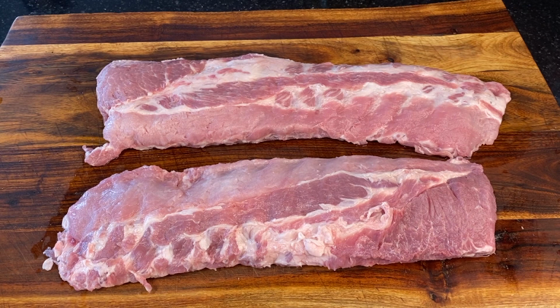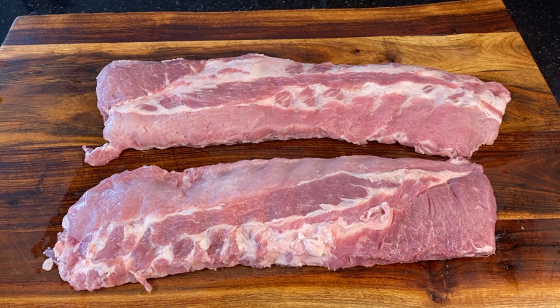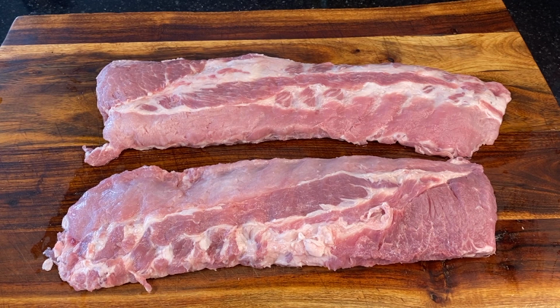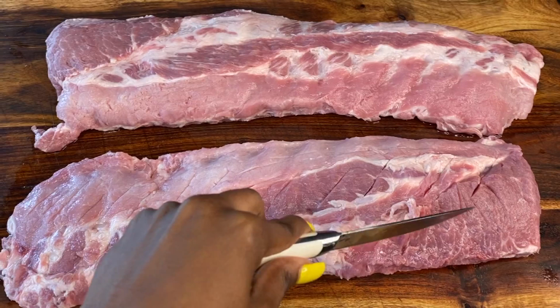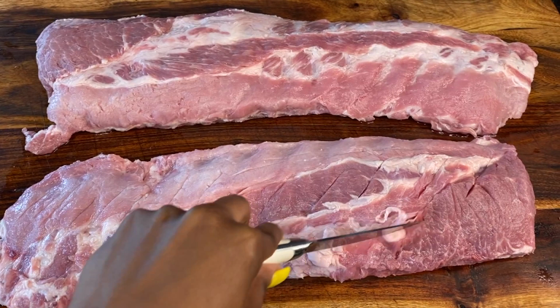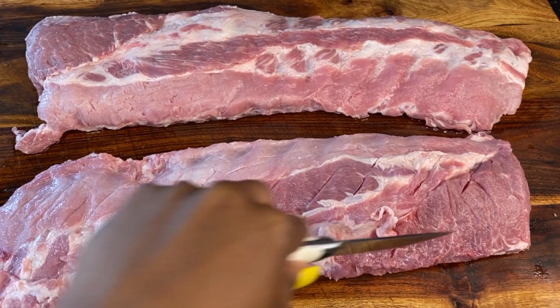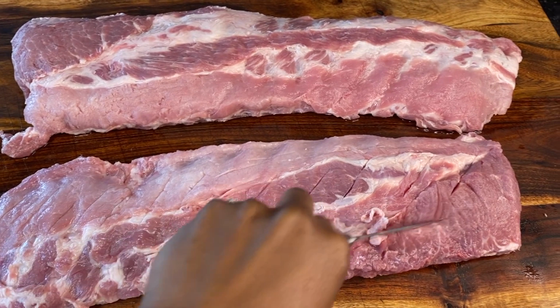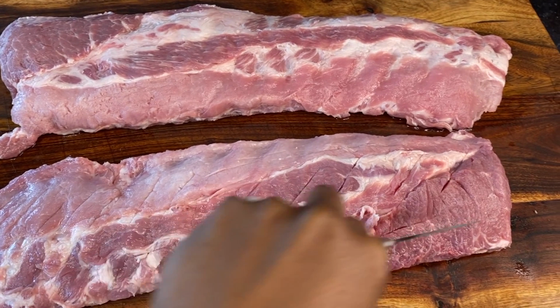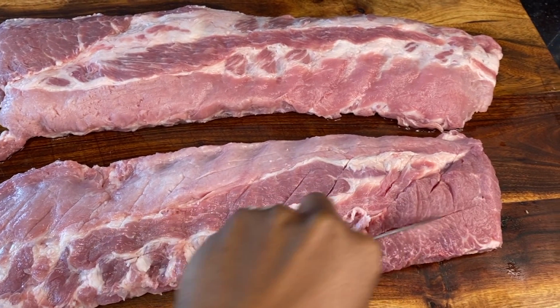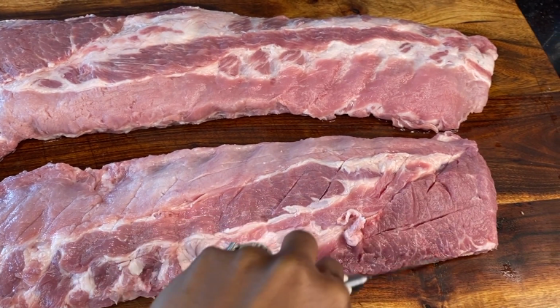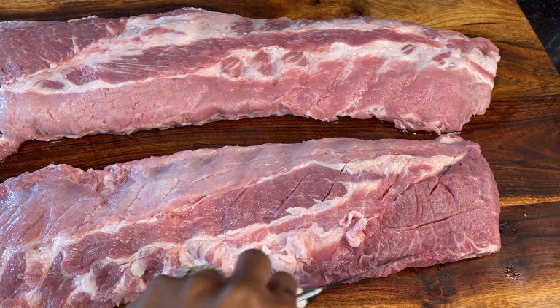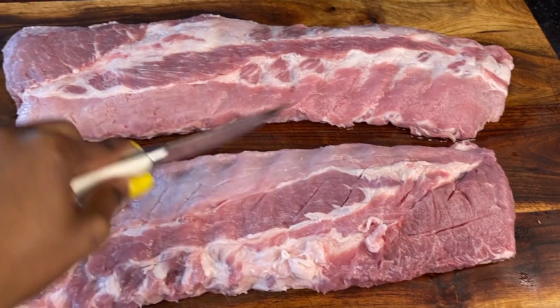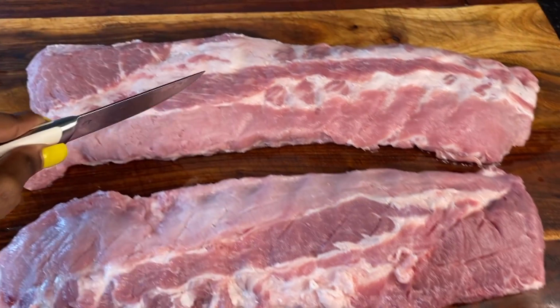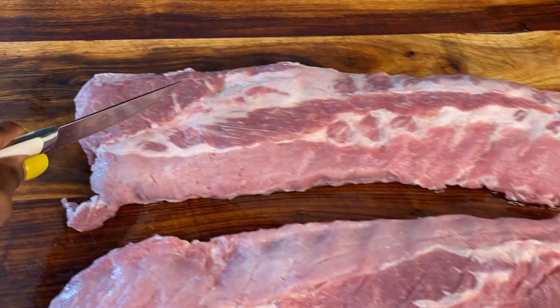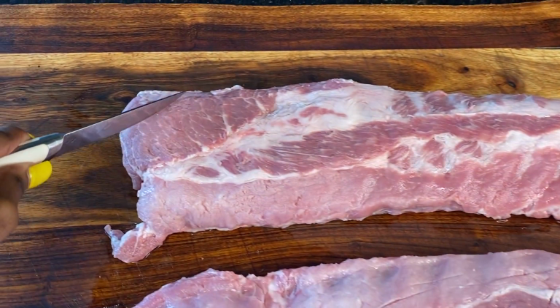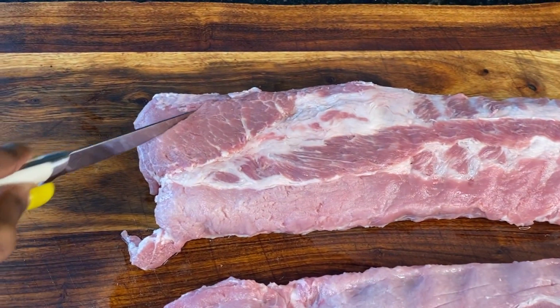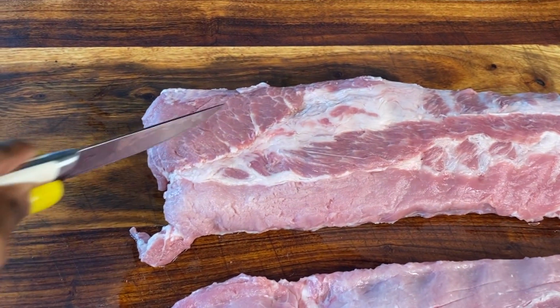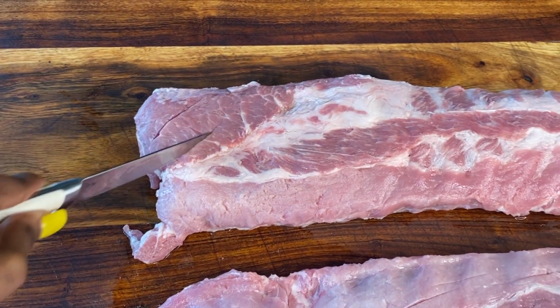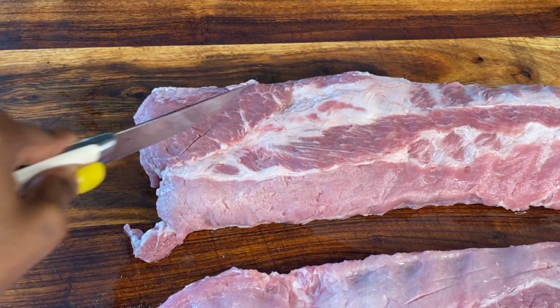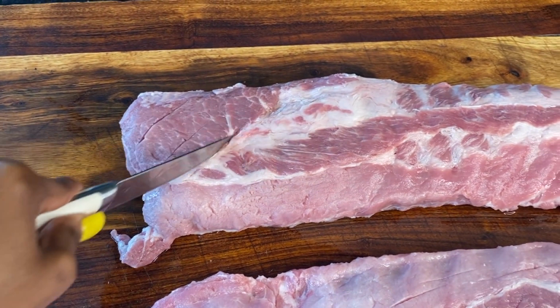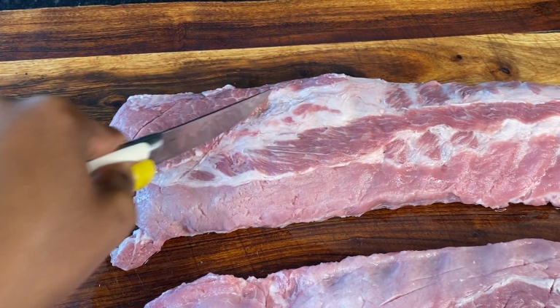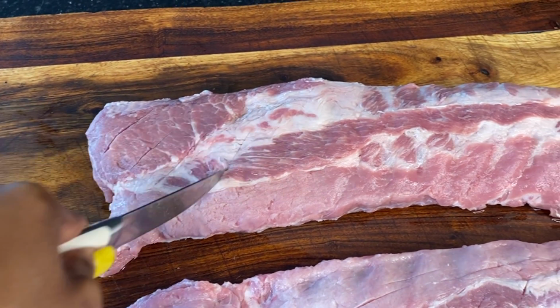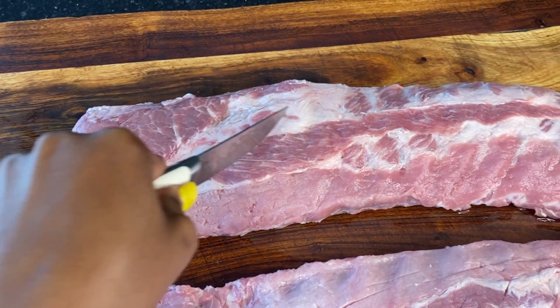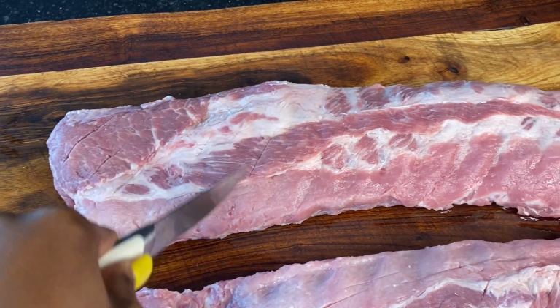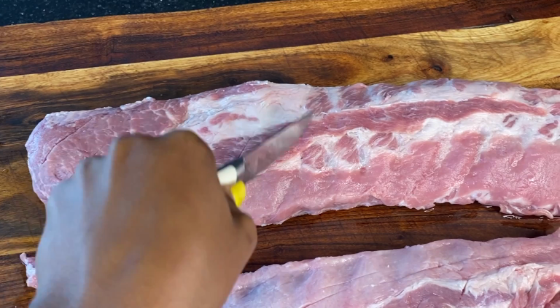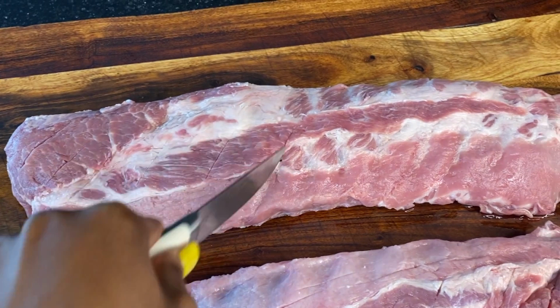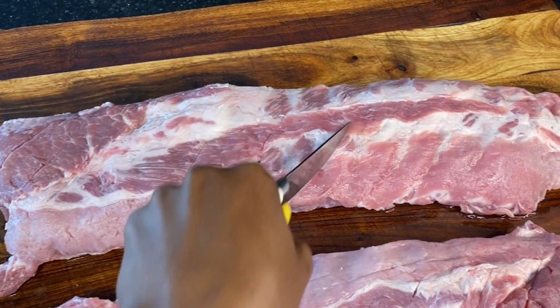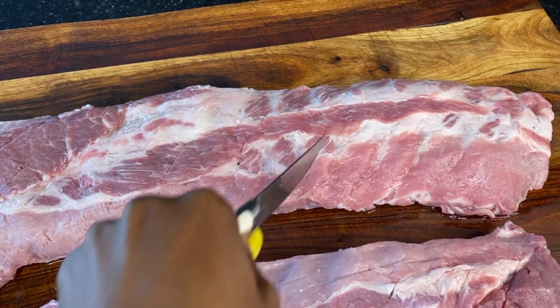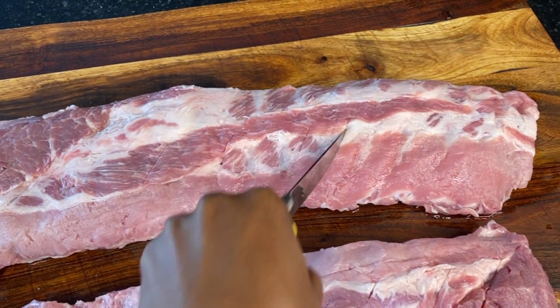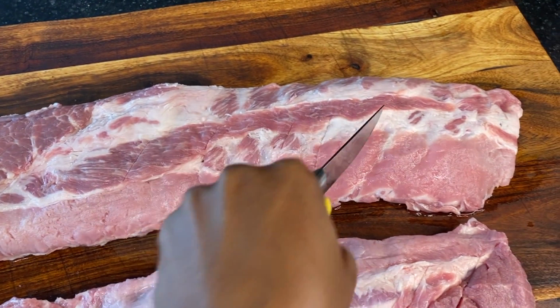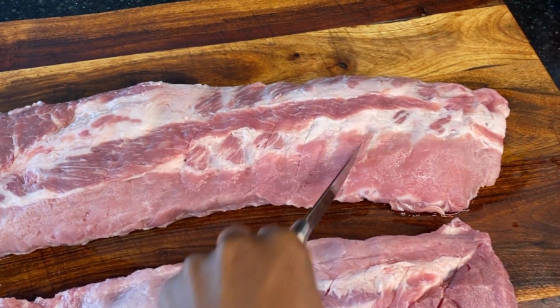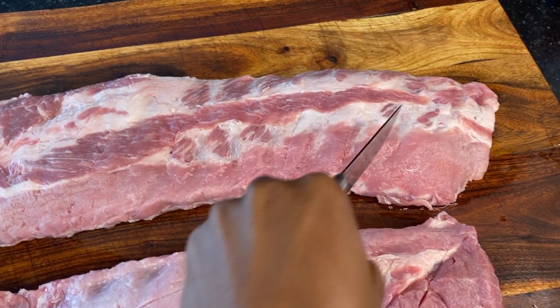After washing, we're going to put some slices in the meat because we need those slices for the seasoning to get deep into the meat.